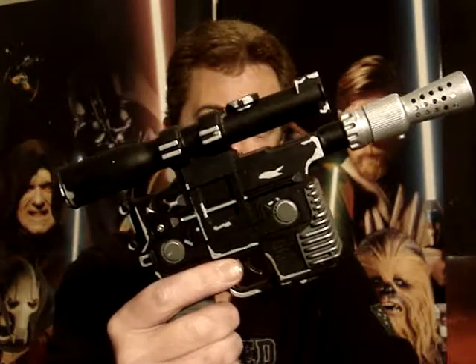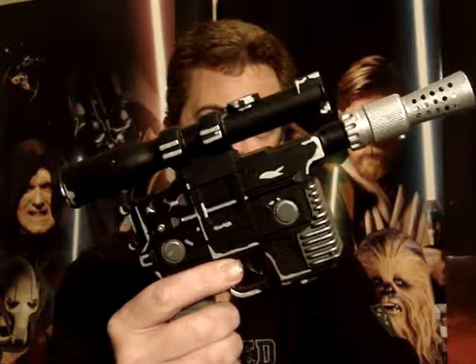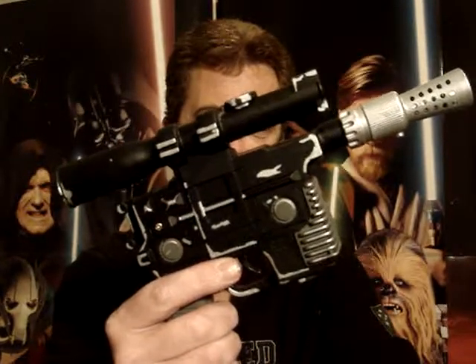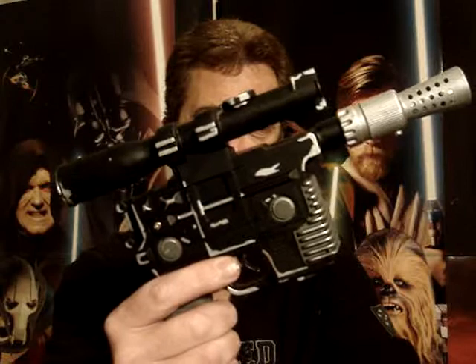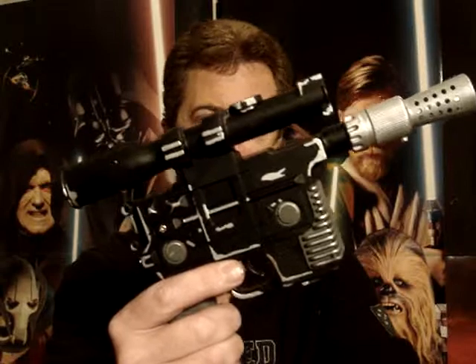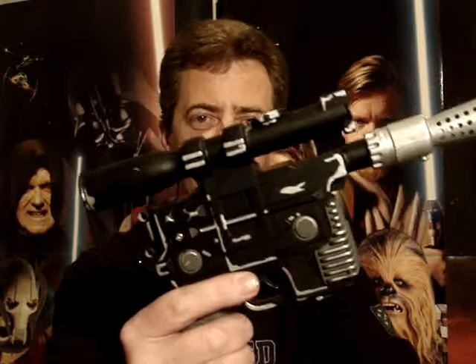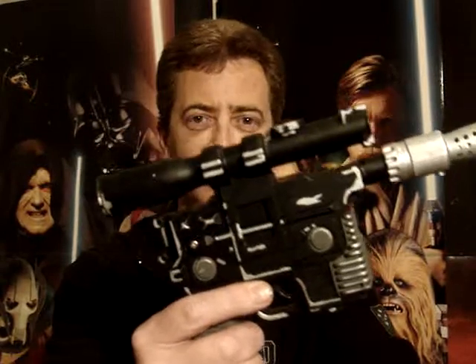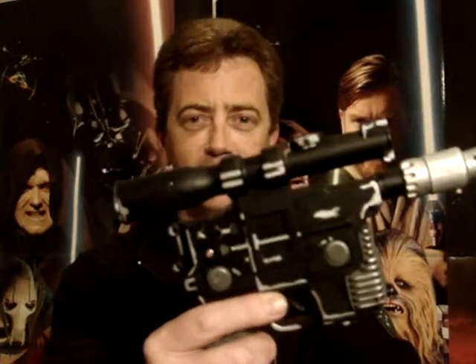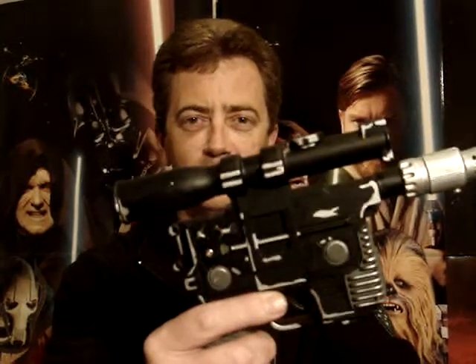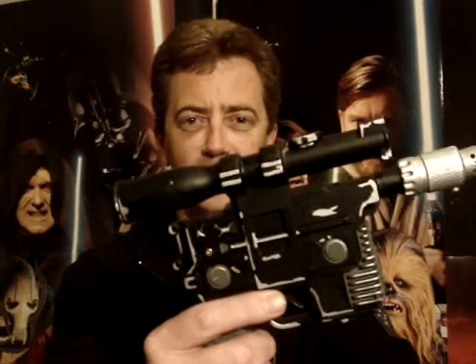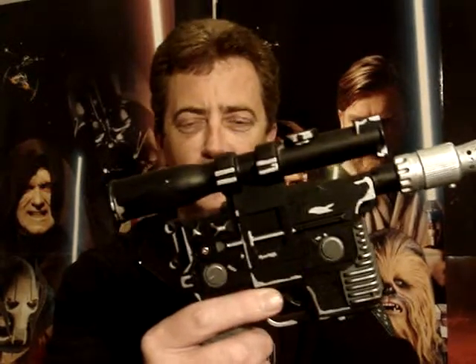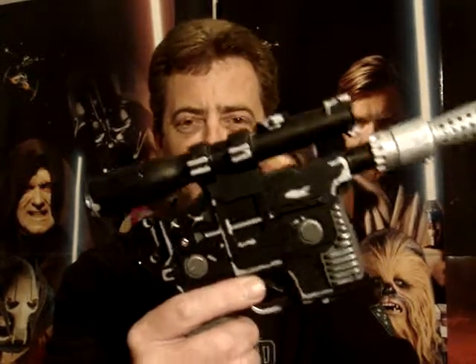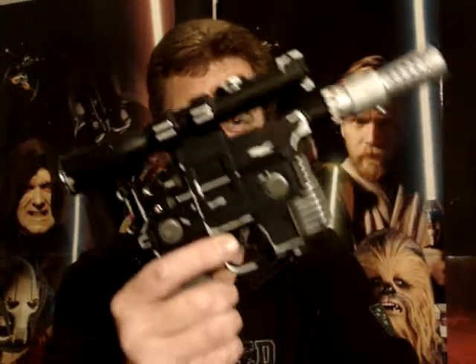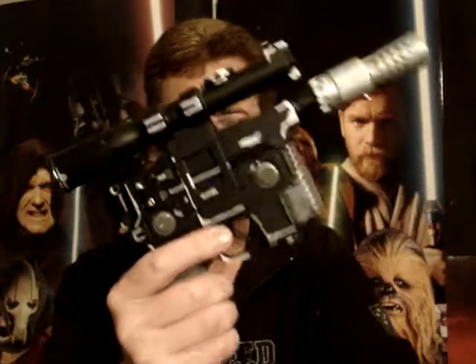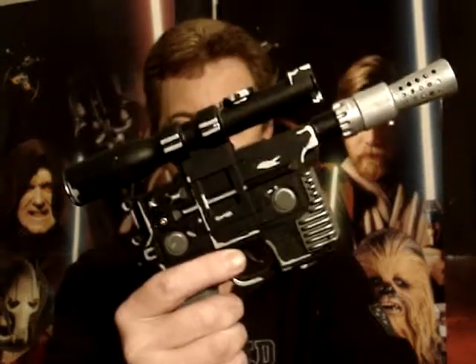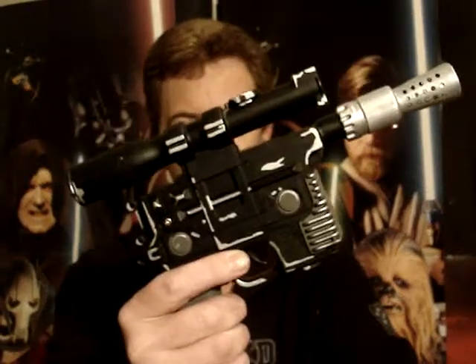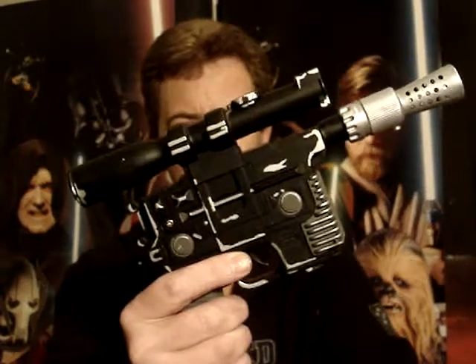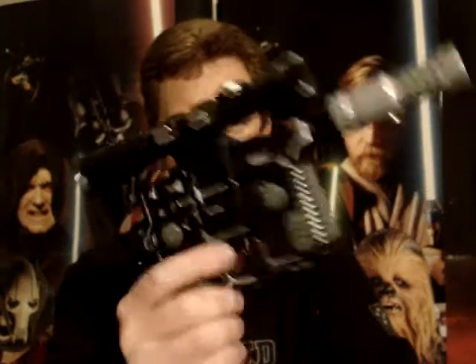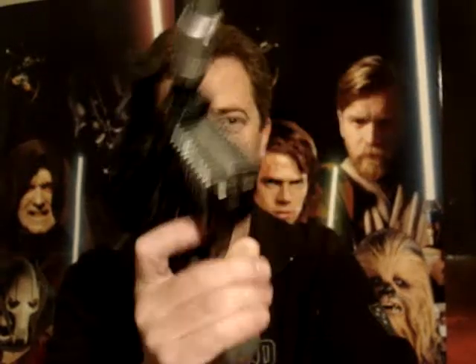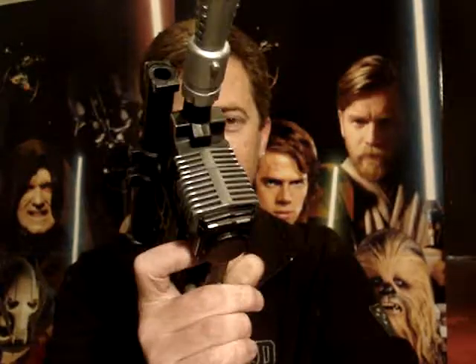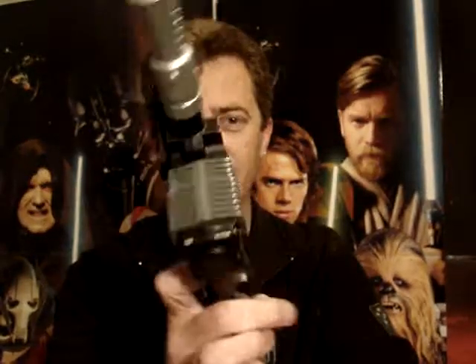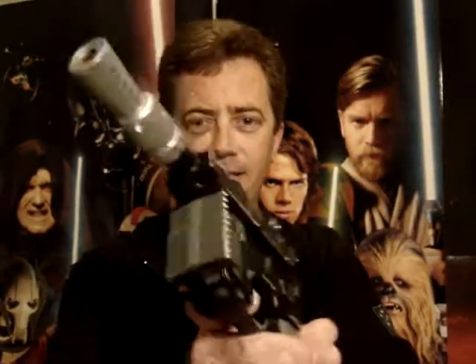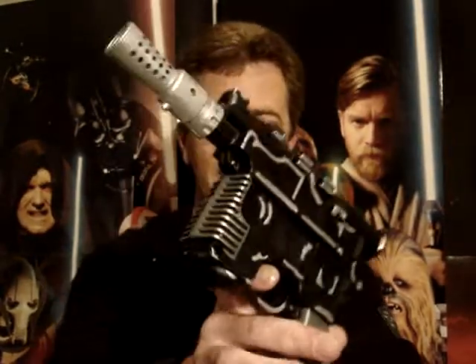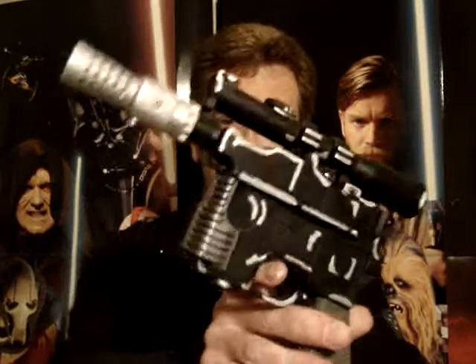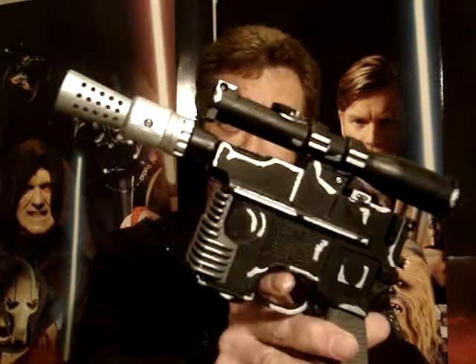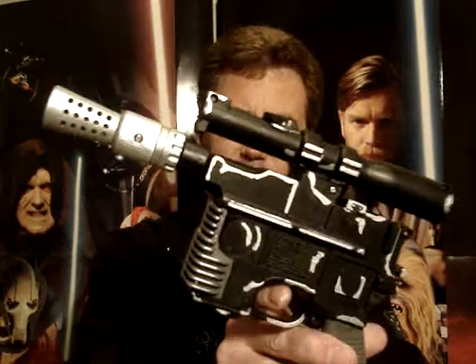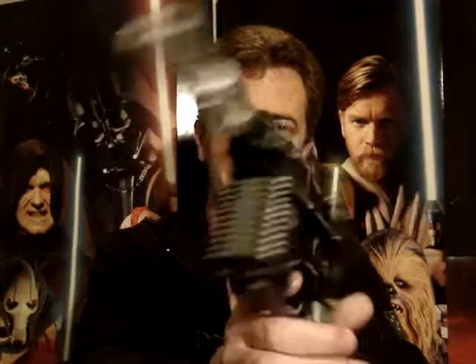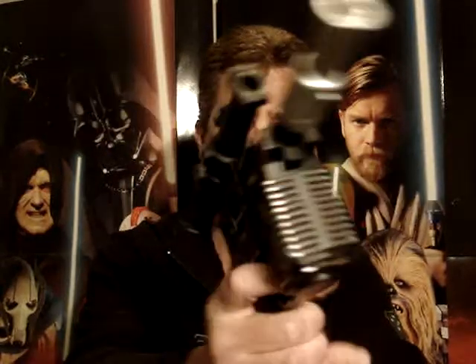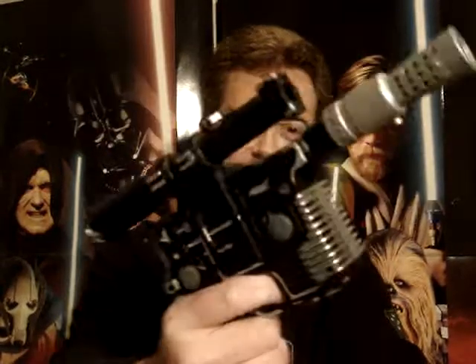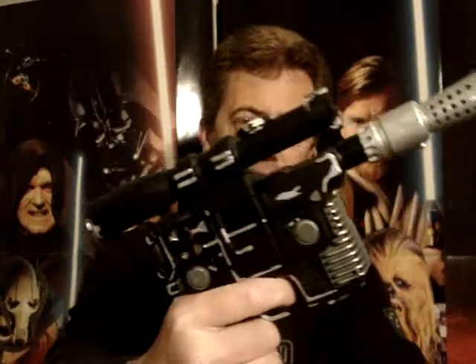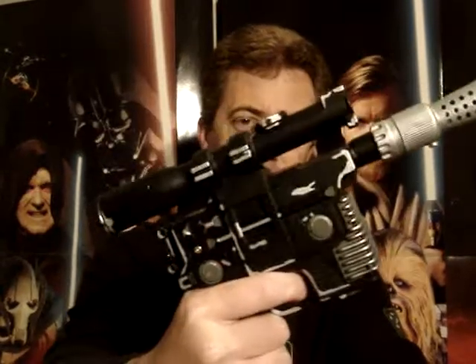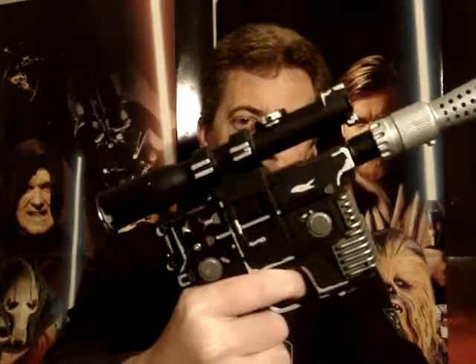Thanks to my mate Evil Corbin Dallas for giving me some tips and inspiration to get this thing done.